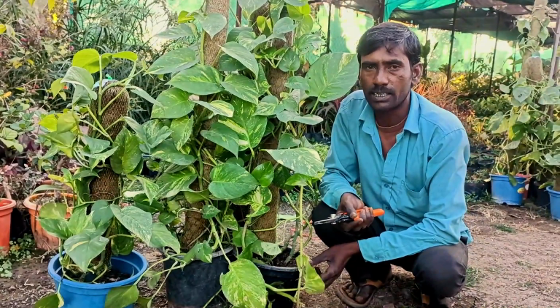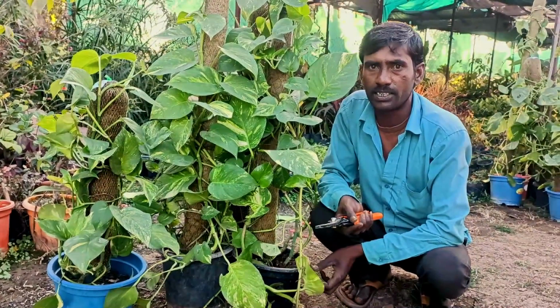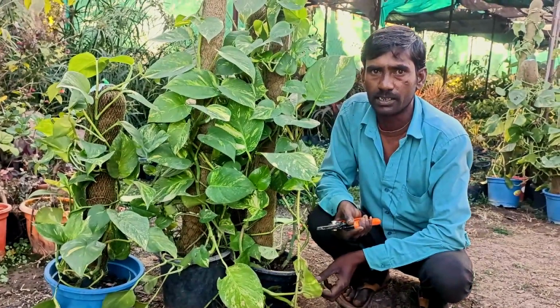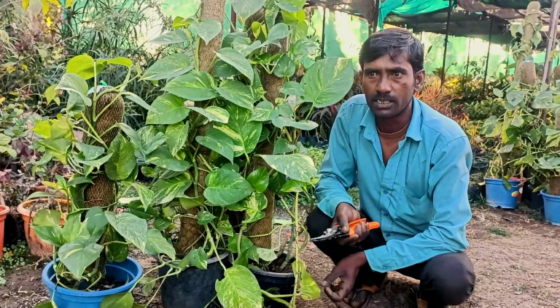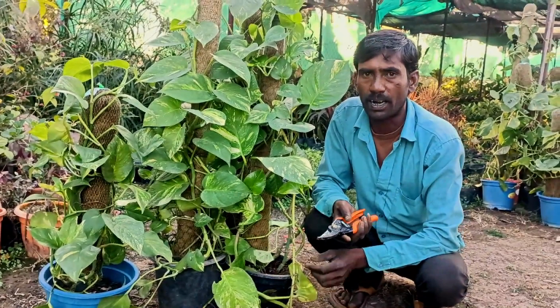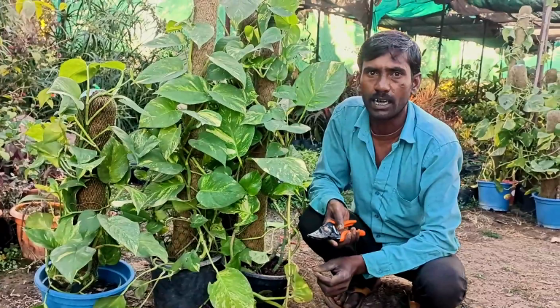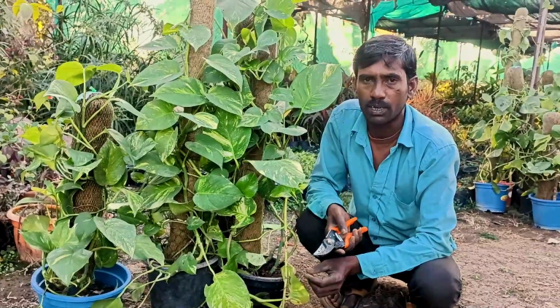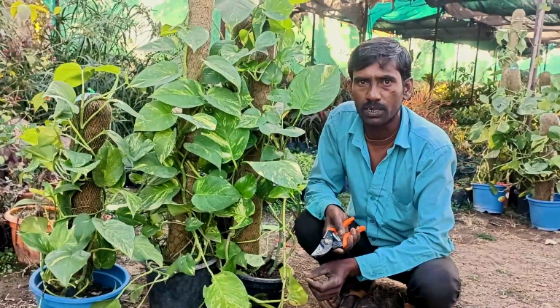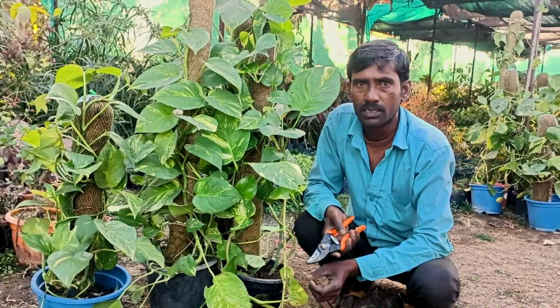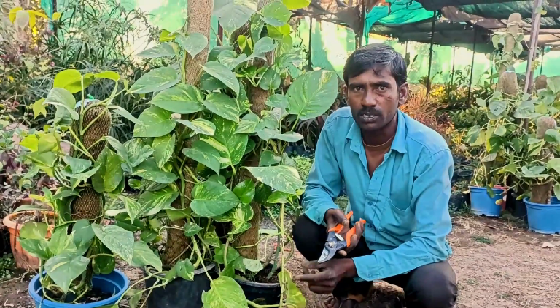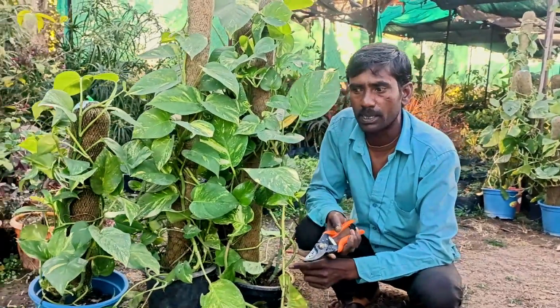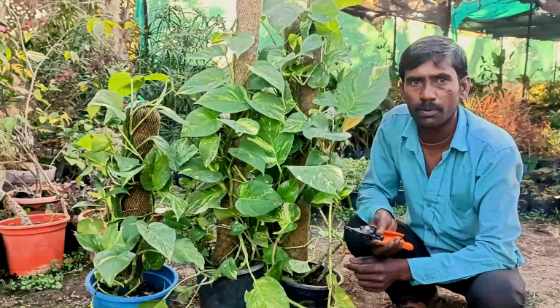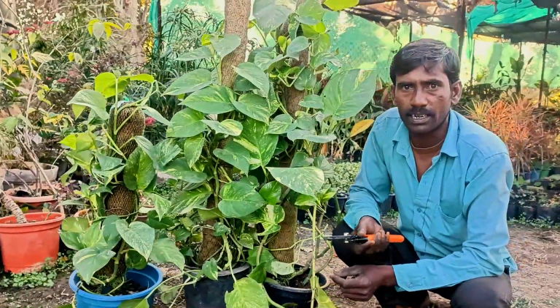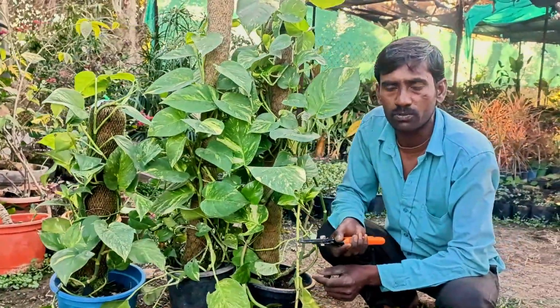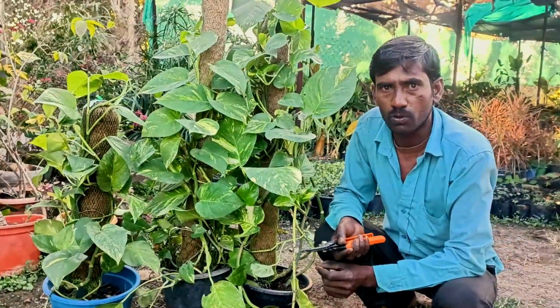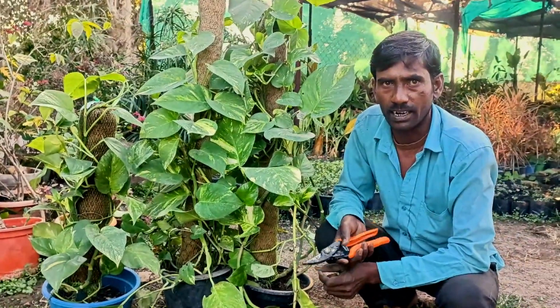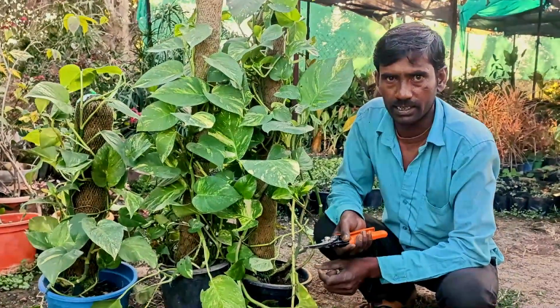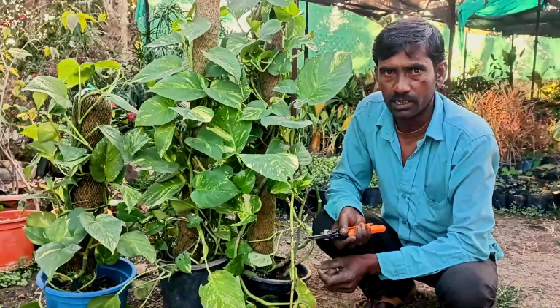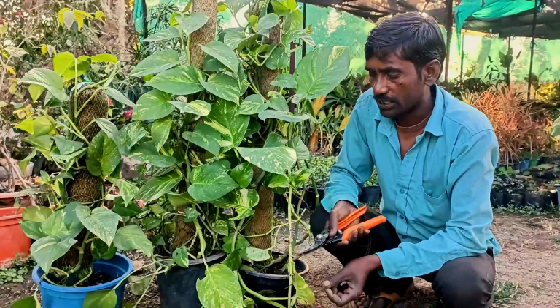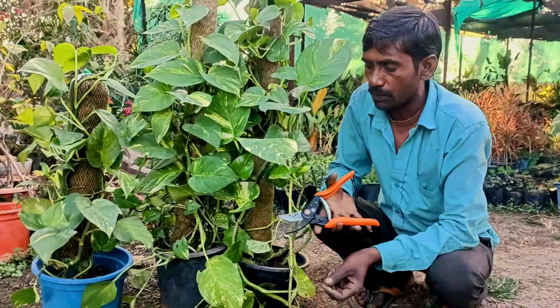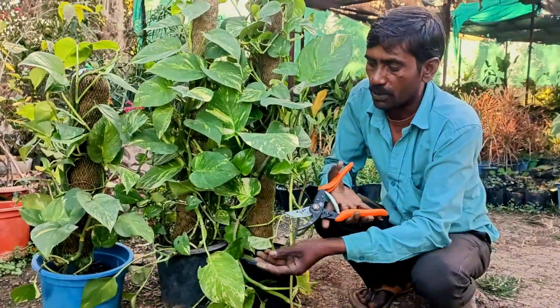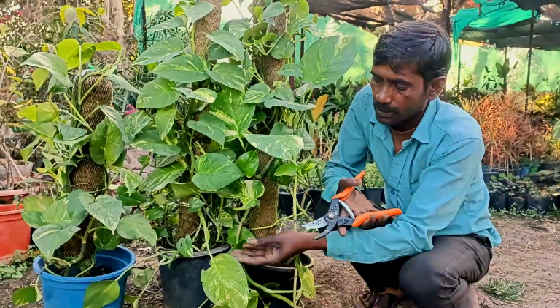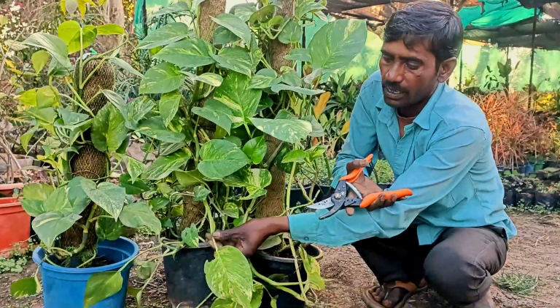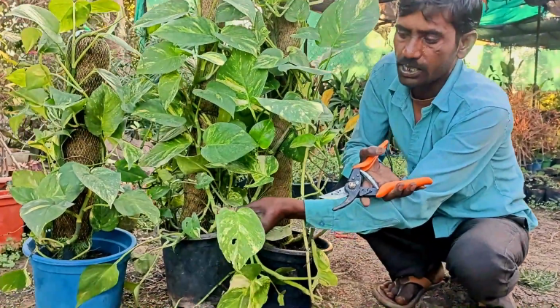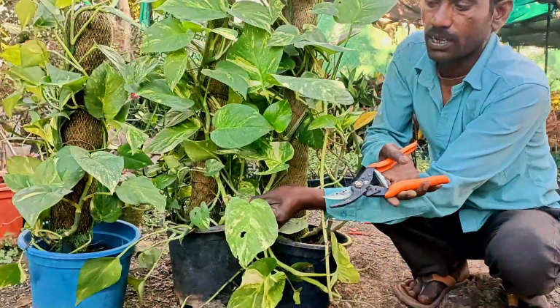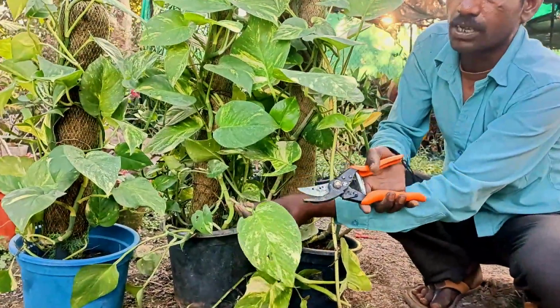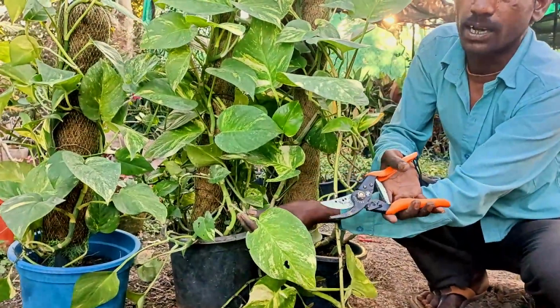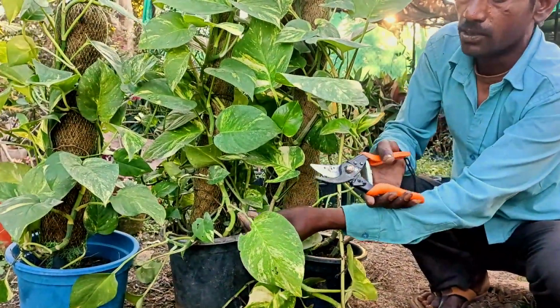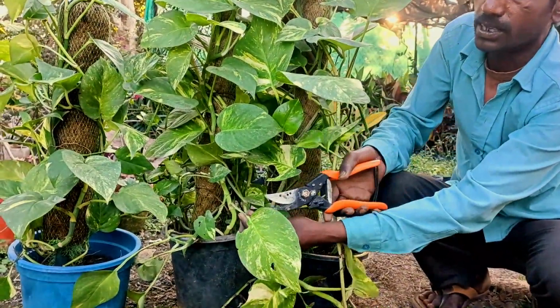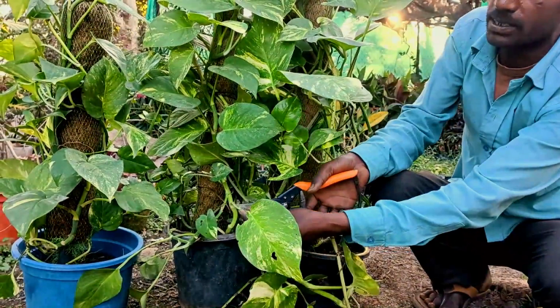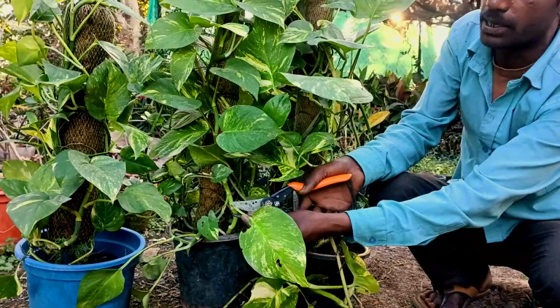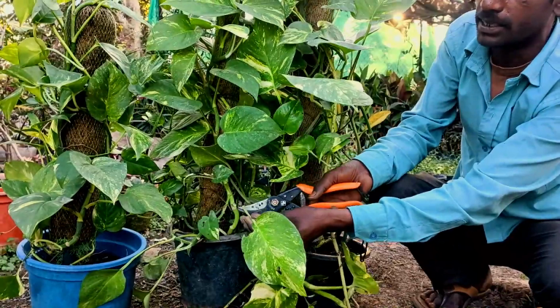If you have to avoid the water, you'll have to drink the pot and a kukar. So if you have to drink the pot, you'll have to cut it off.